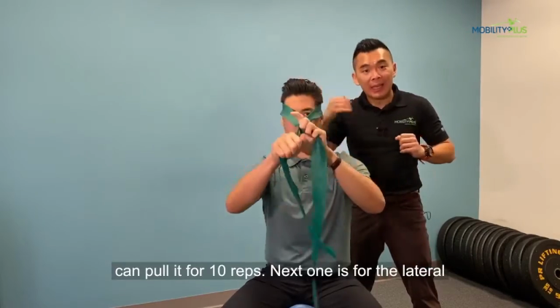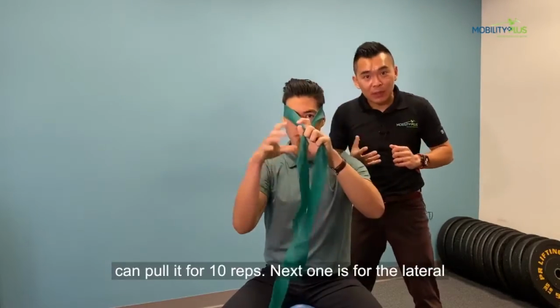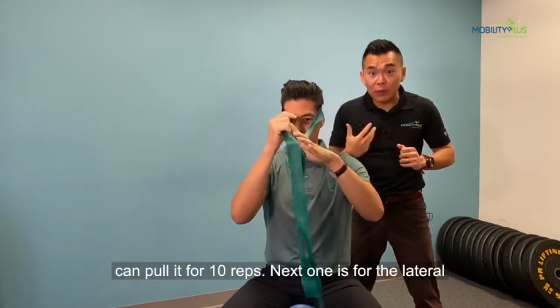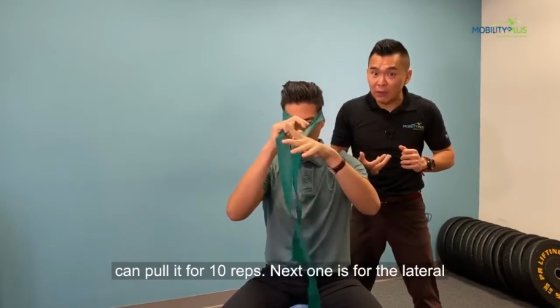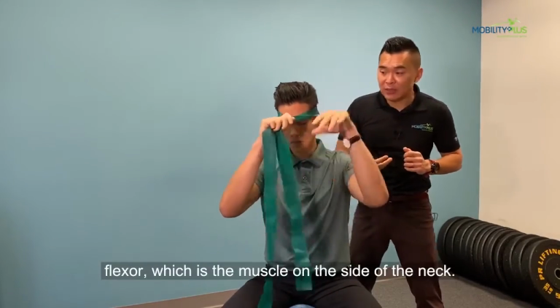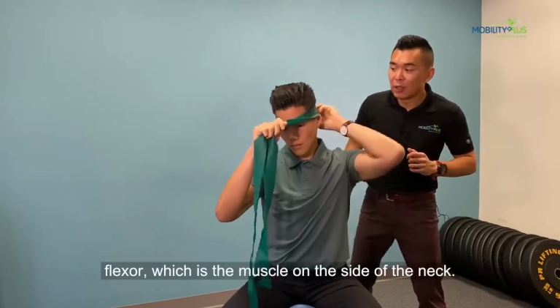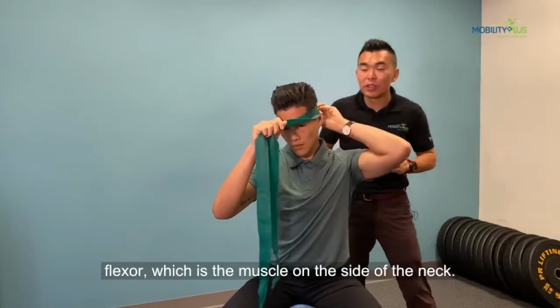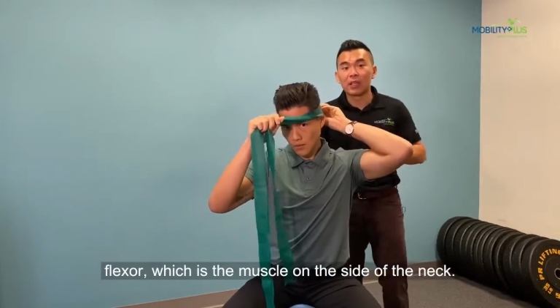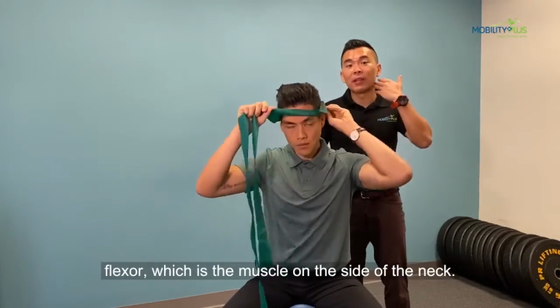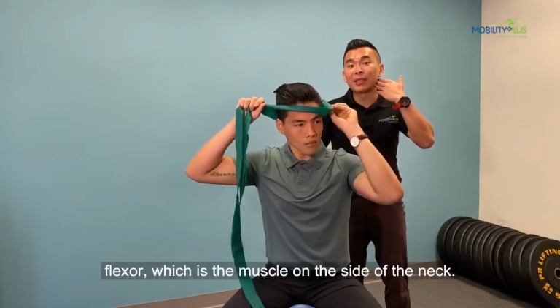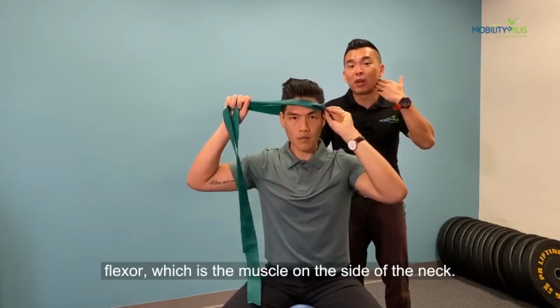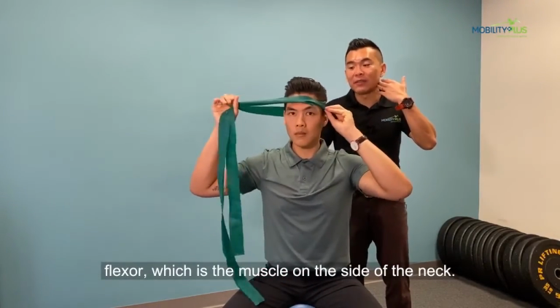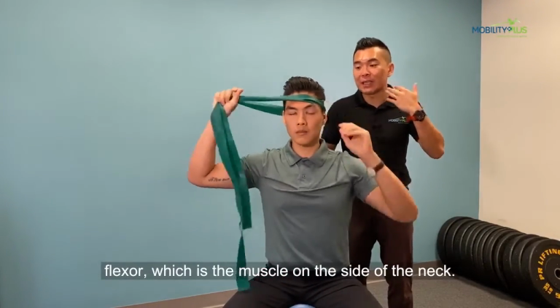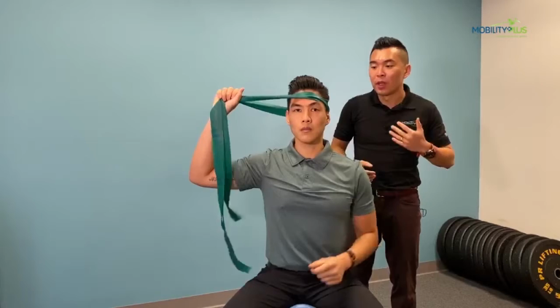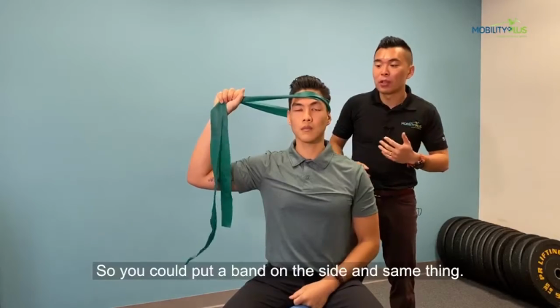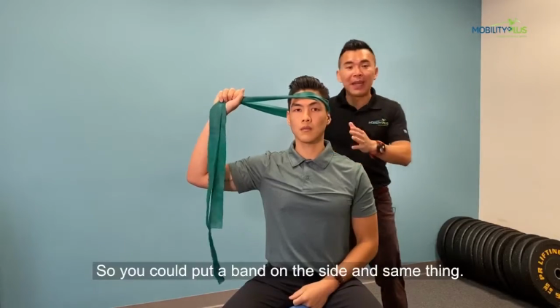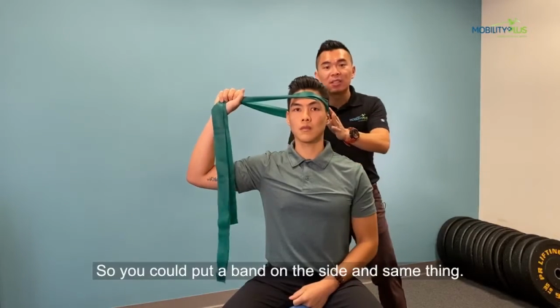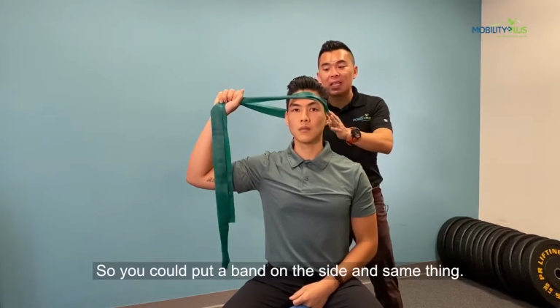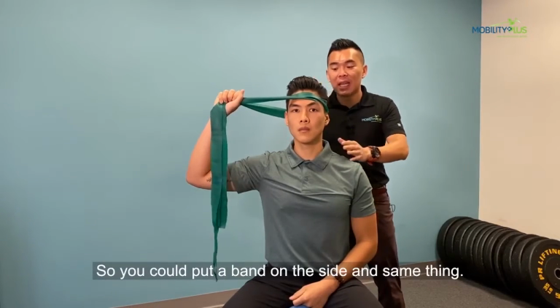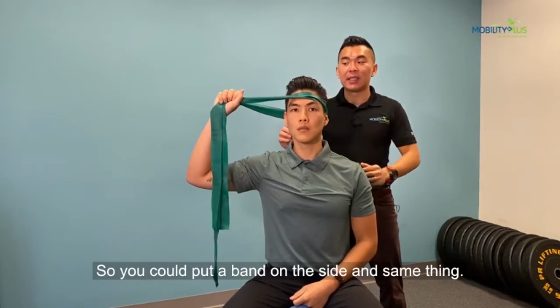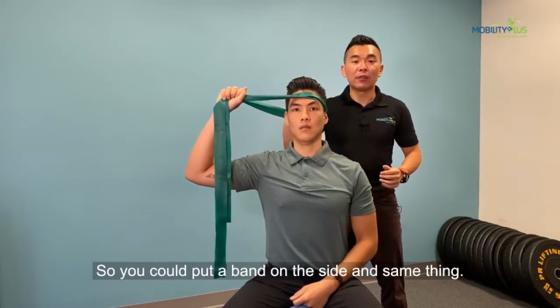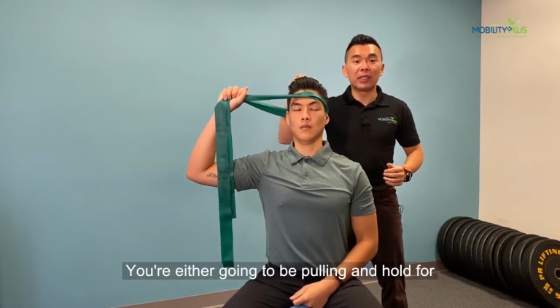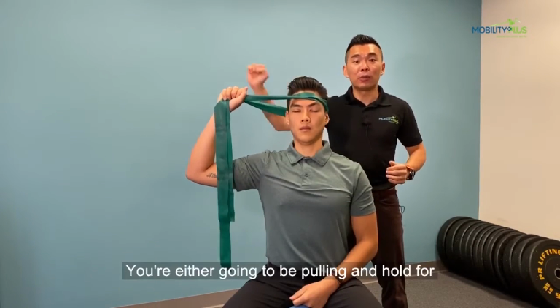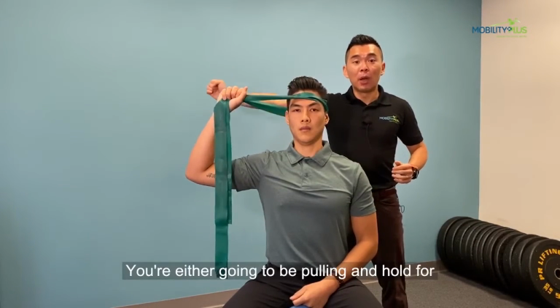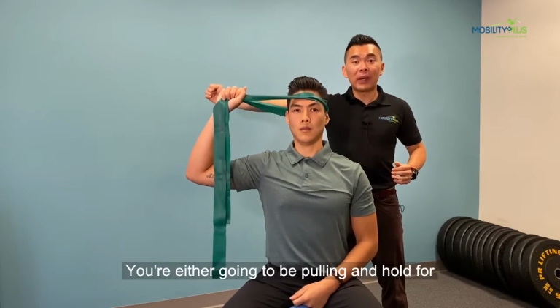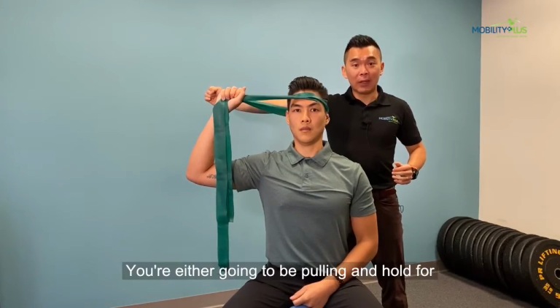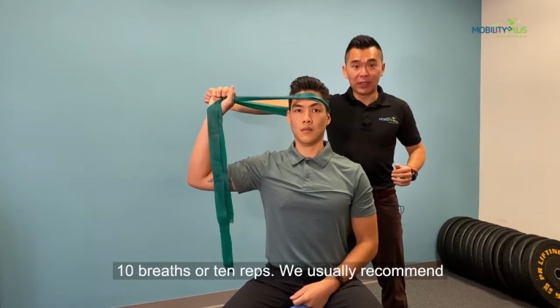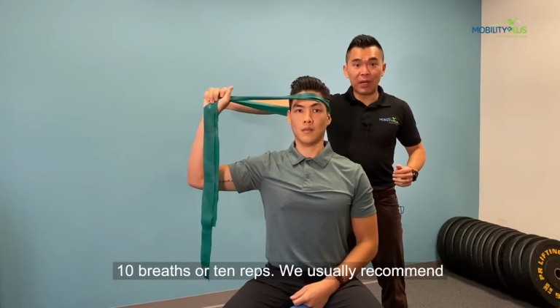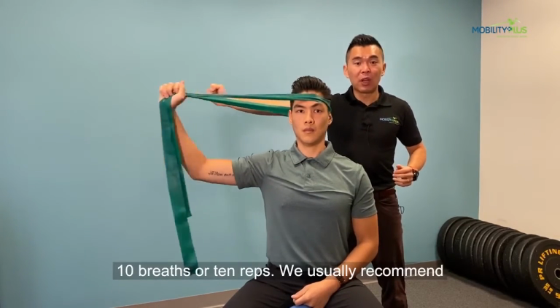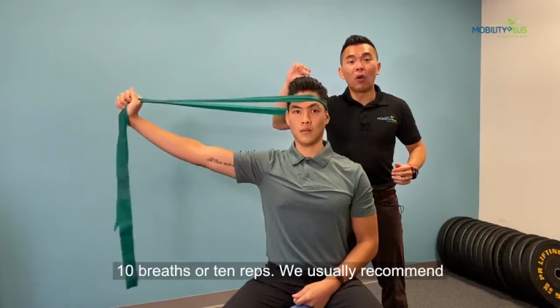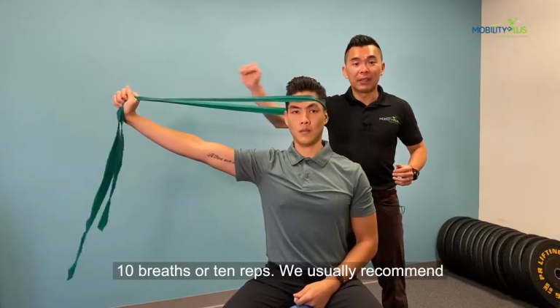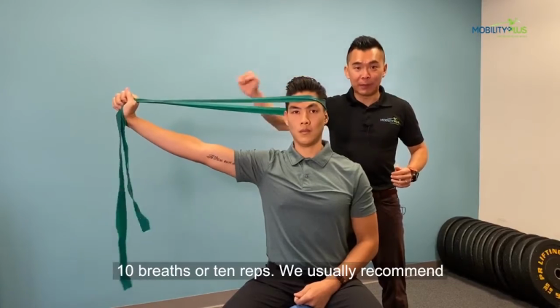The next one is for the lateral flexors, which are the muscles on the side of the neck. You put the band on the side and same thing — you're either going to be pulling and holding for 10 breaths or 10 reps.